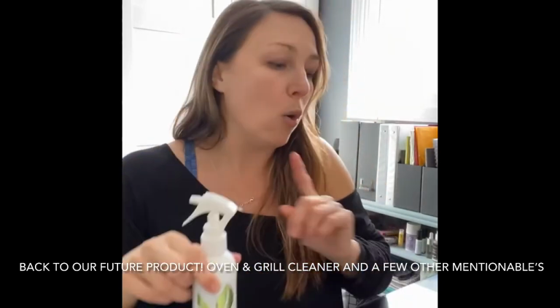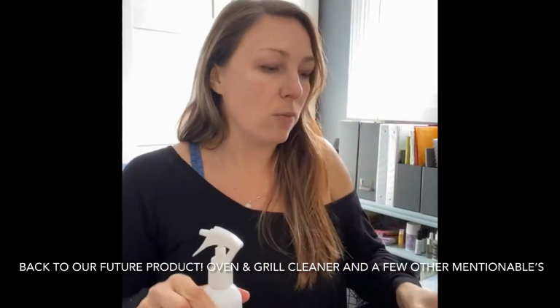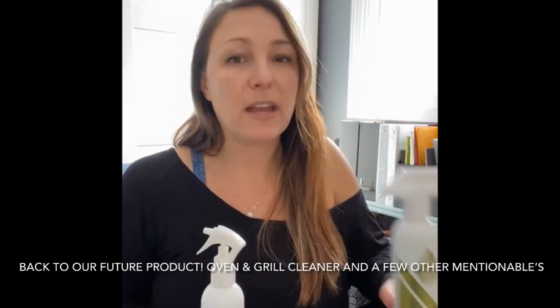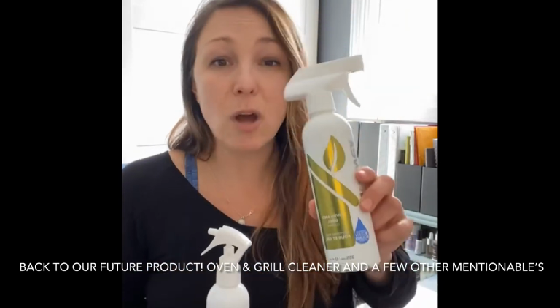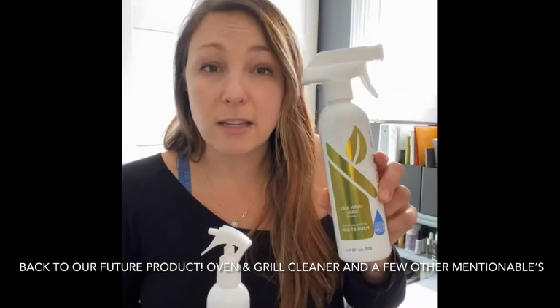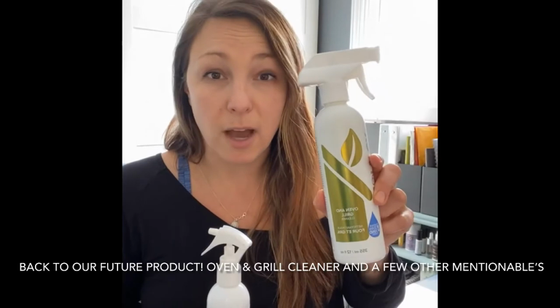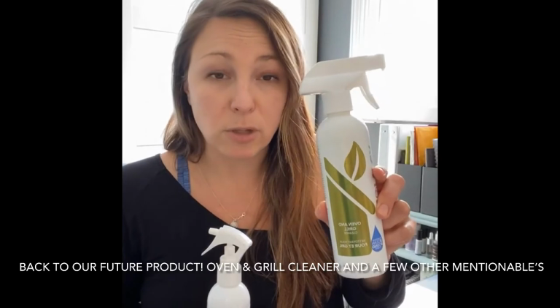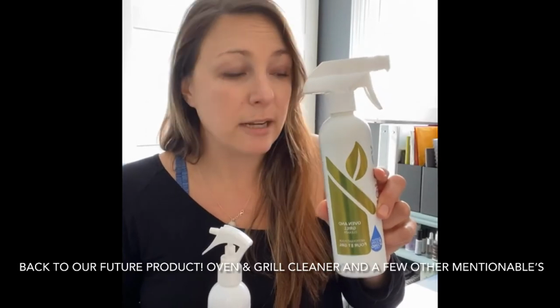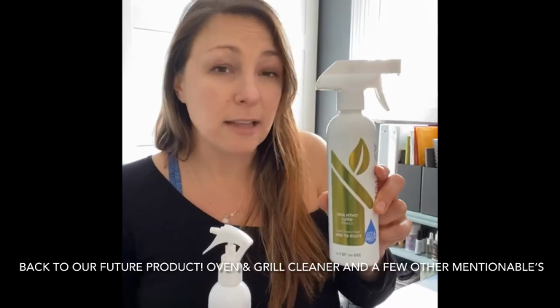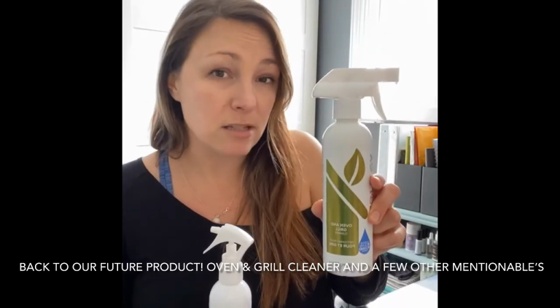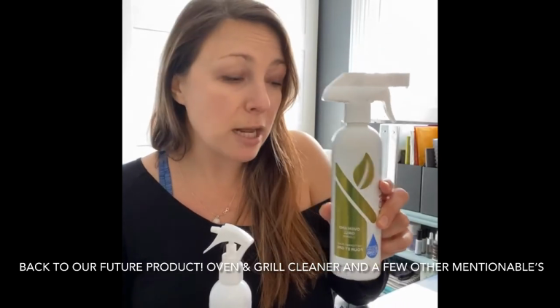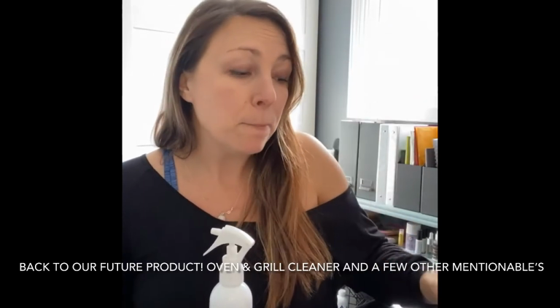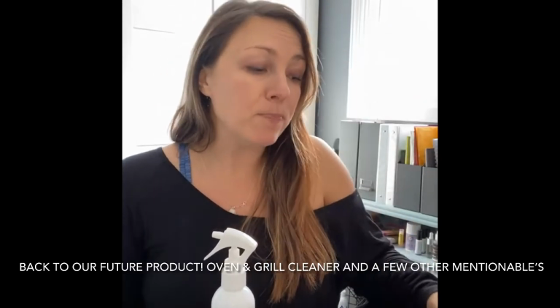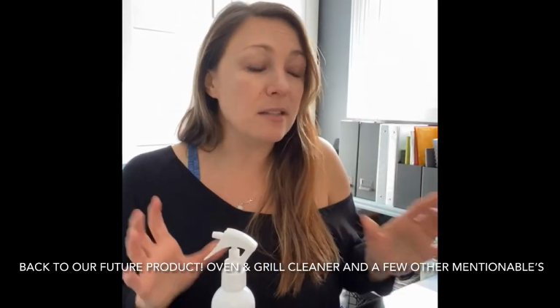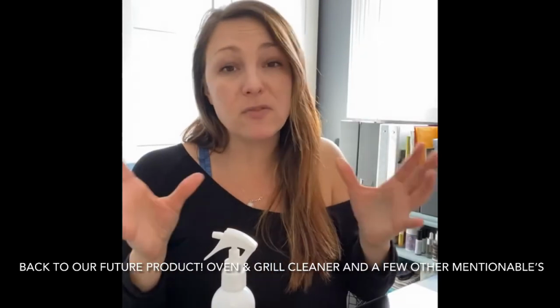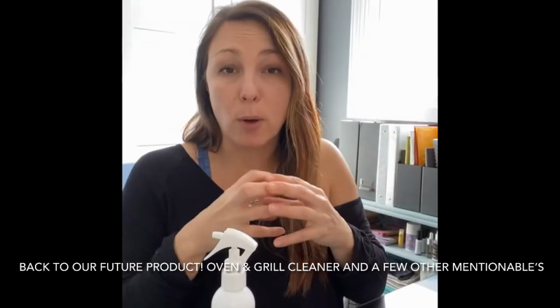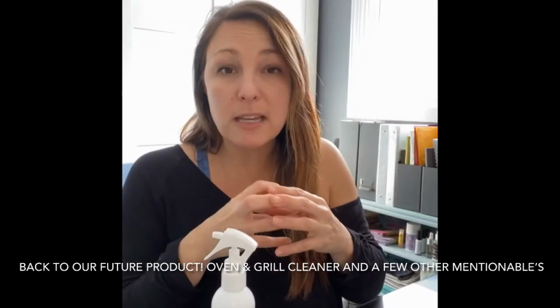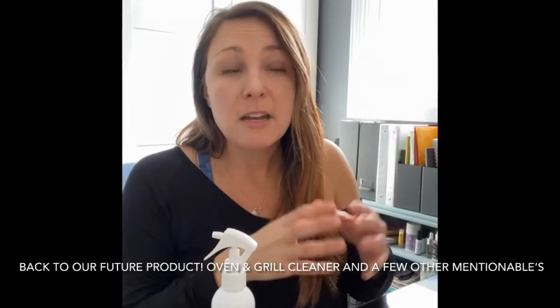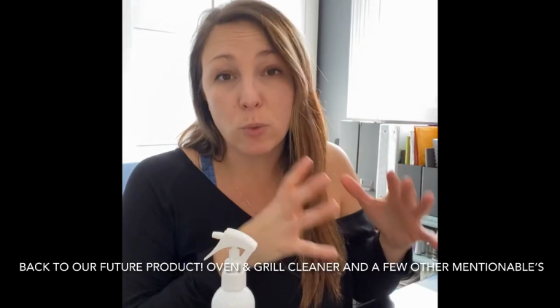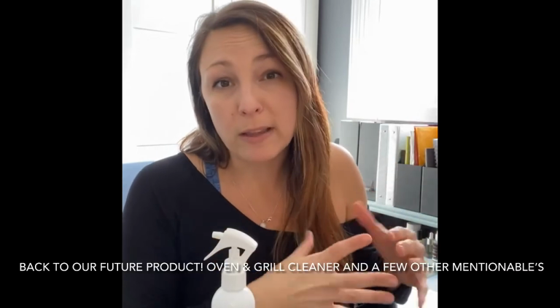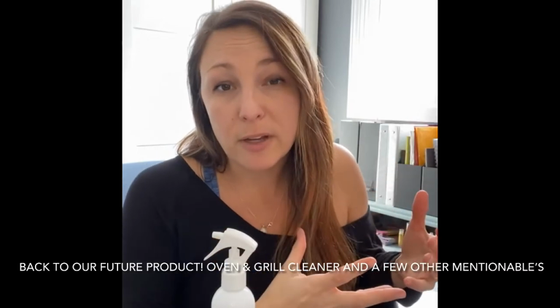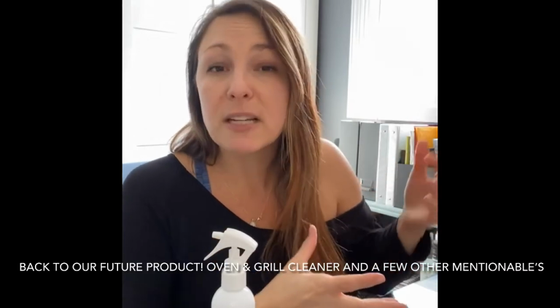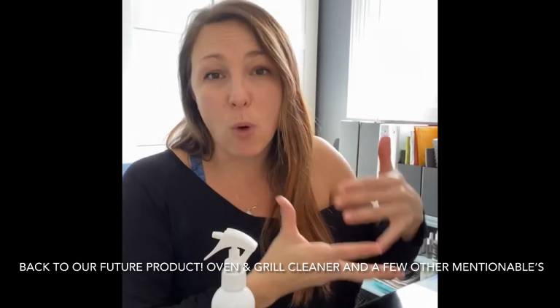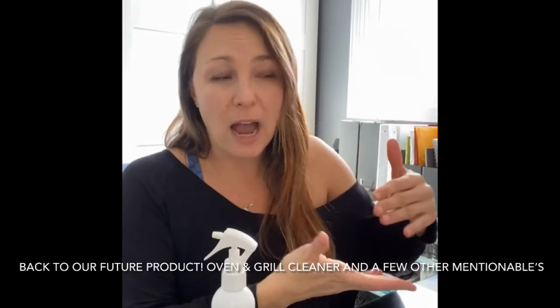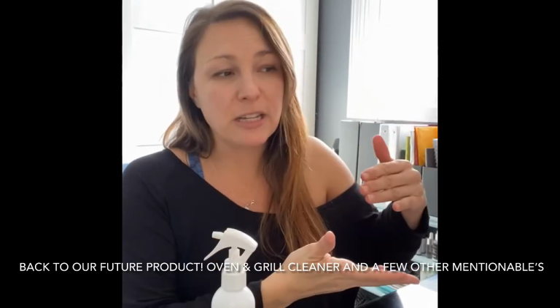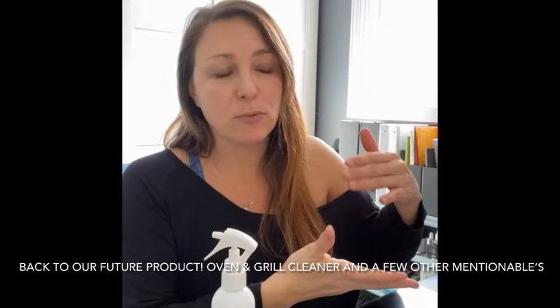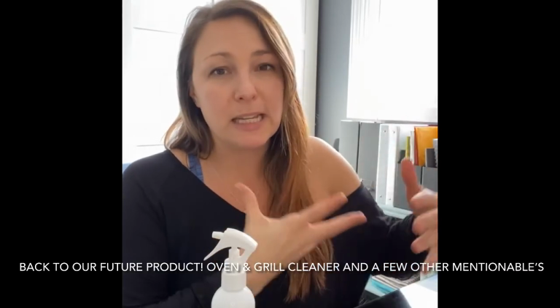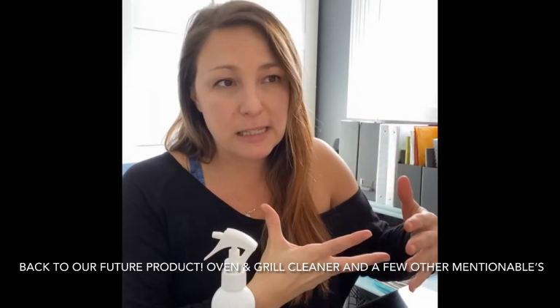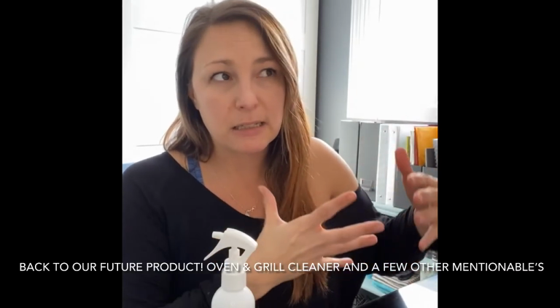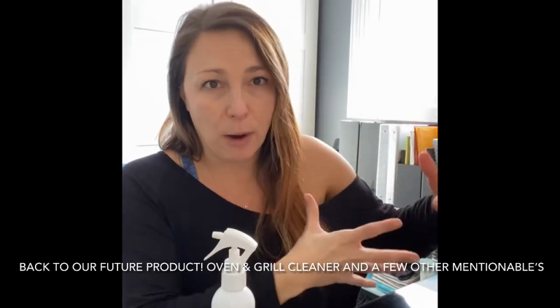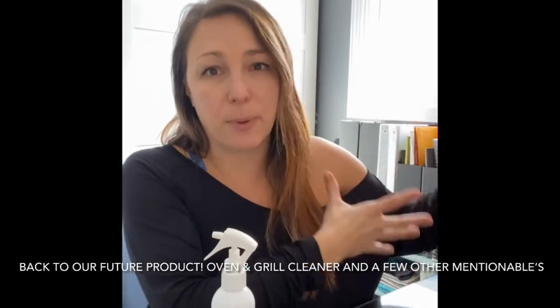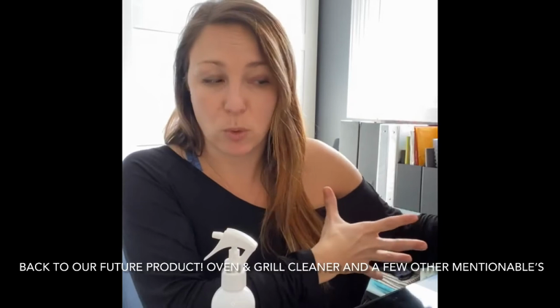One more important thing: do not dilute the oven and grill cleaner. It is highly concentrated but needs its full potency to work well in the oven, because water actually resists how it's supposed to work. So don't mix it with water.